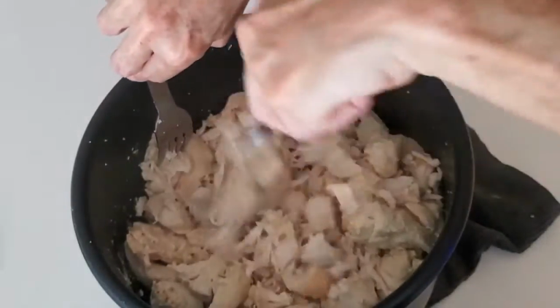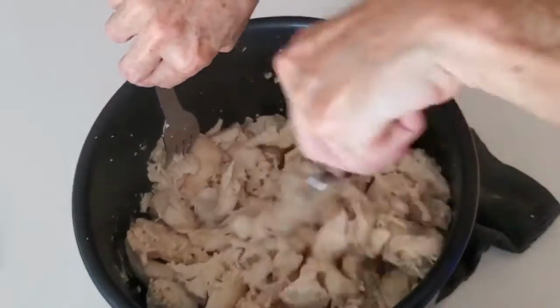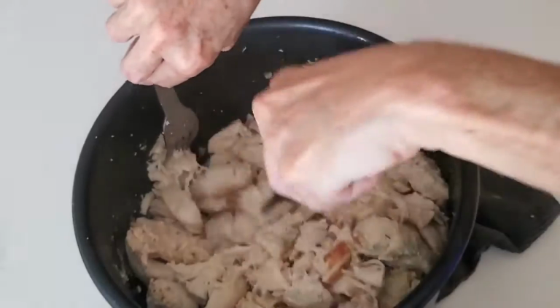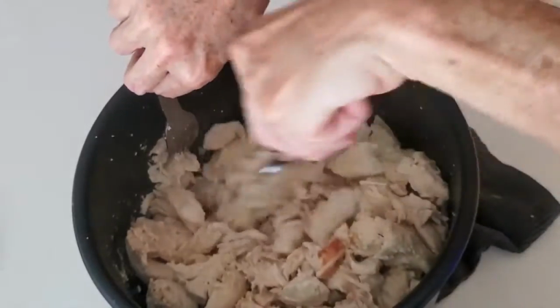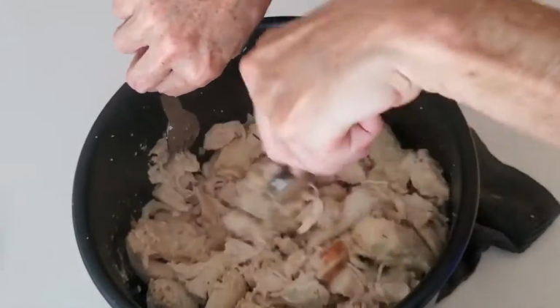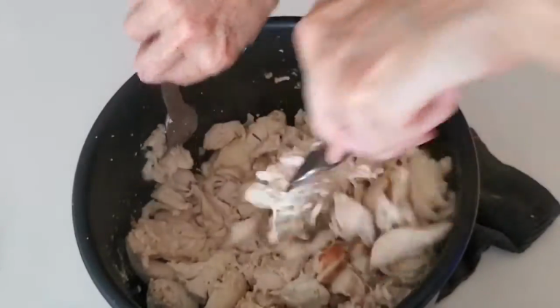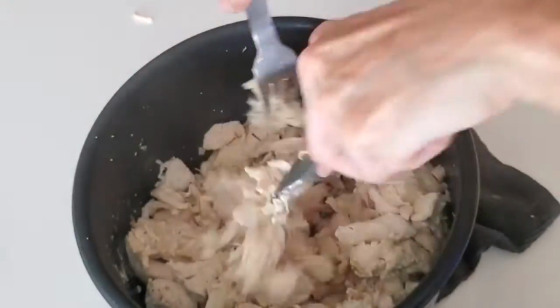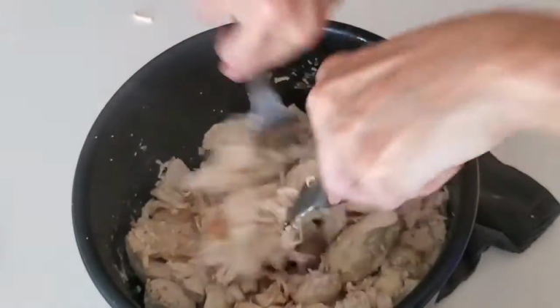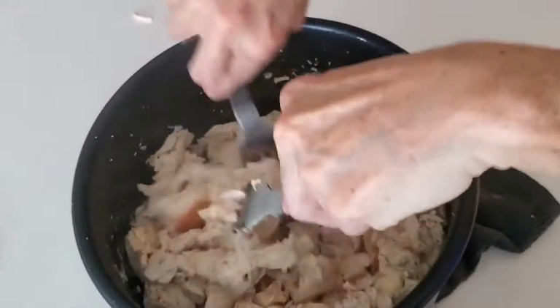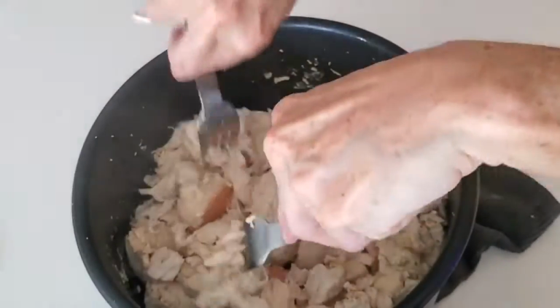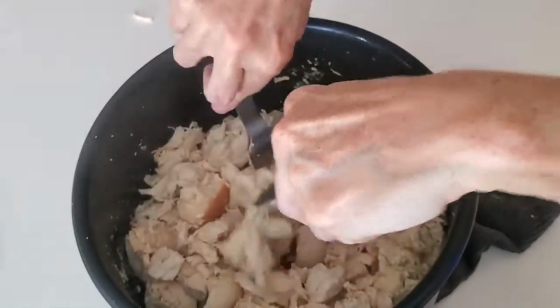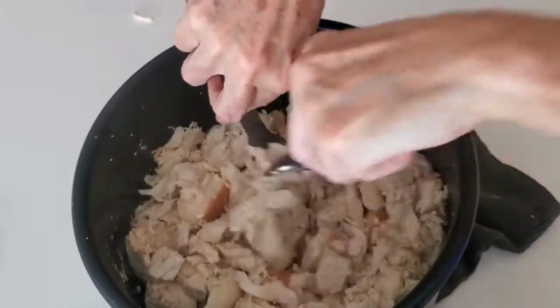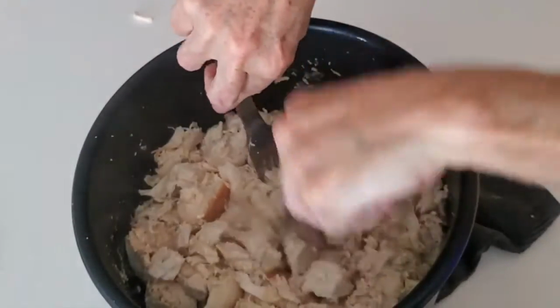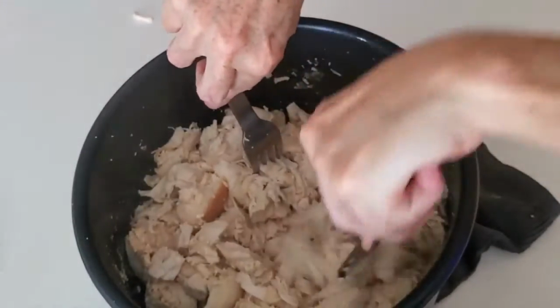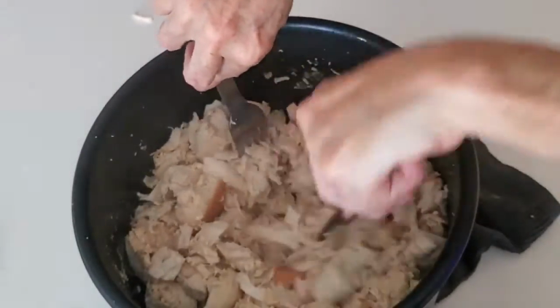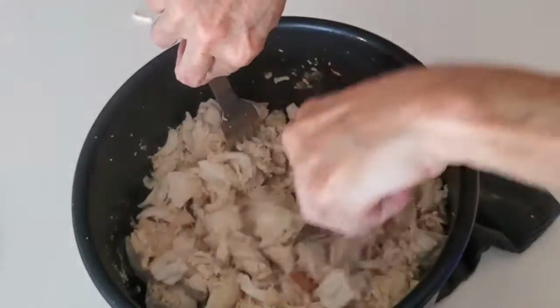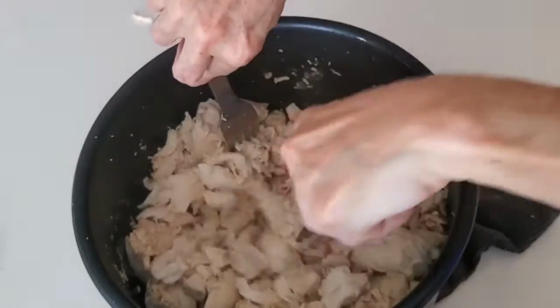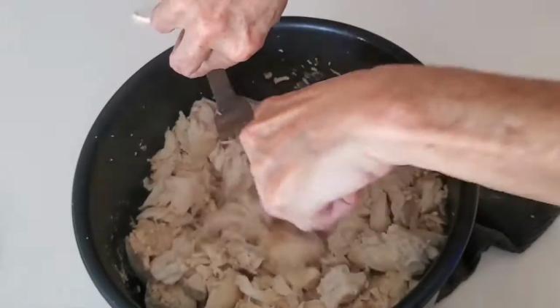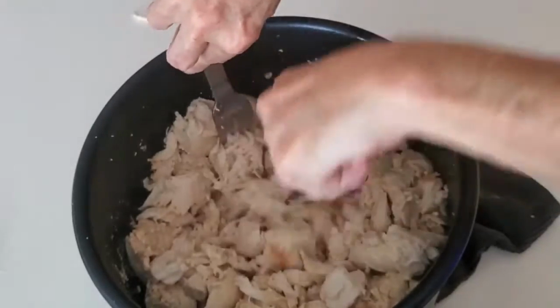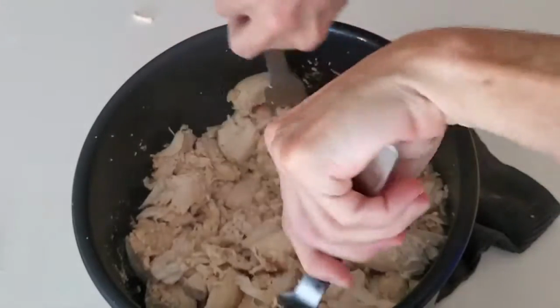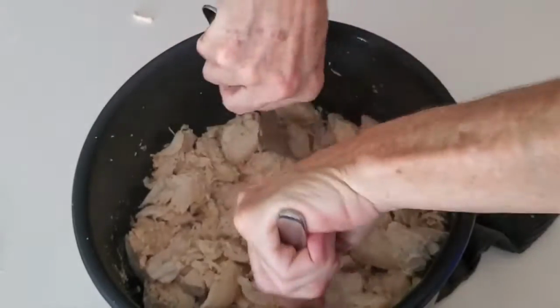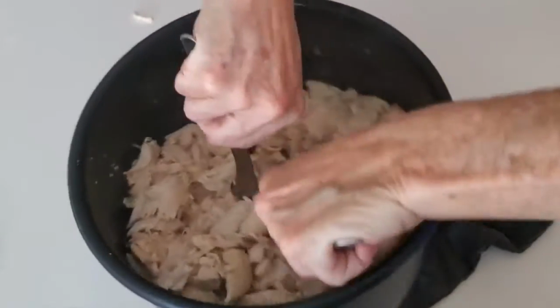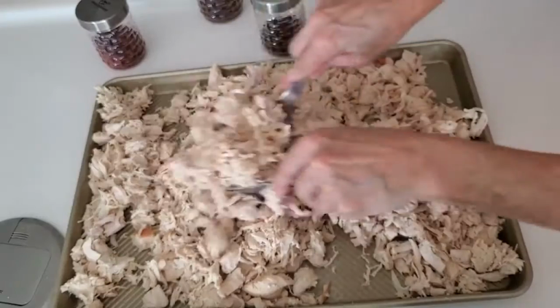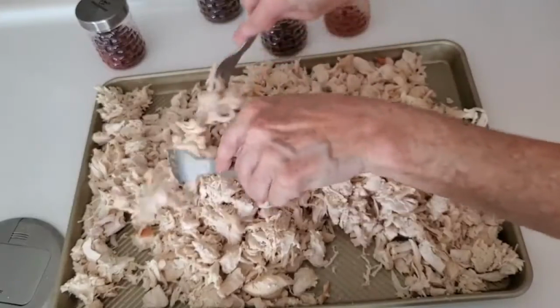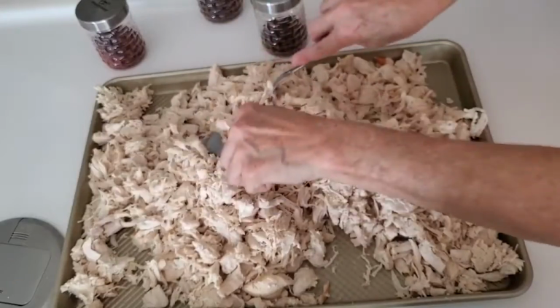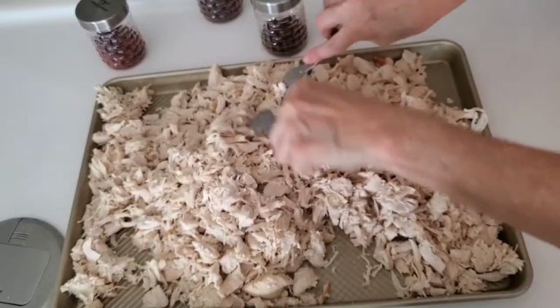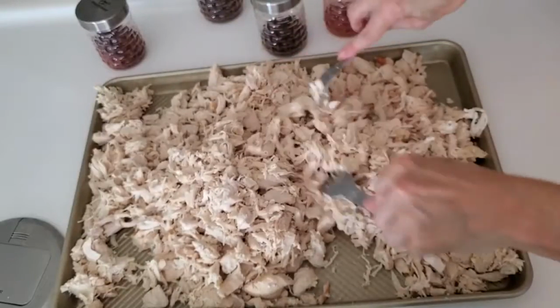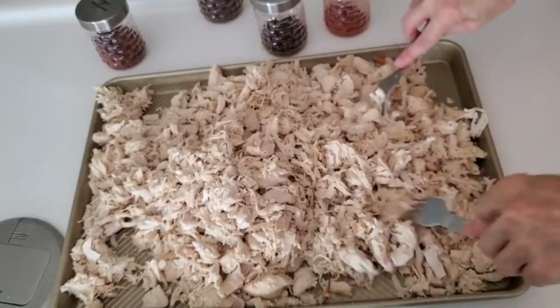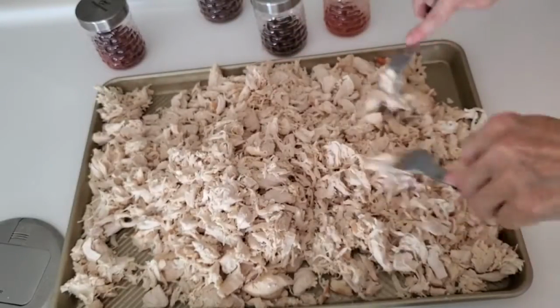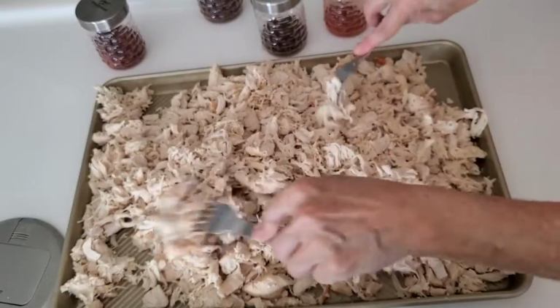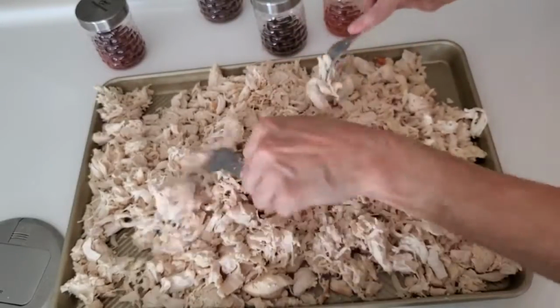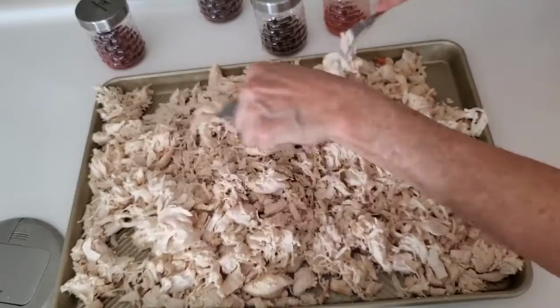If you want a clear stock in the bottom, just place your chicken over a rack so that the bottoms don't lightly brown. This gives your stock an amazing color.